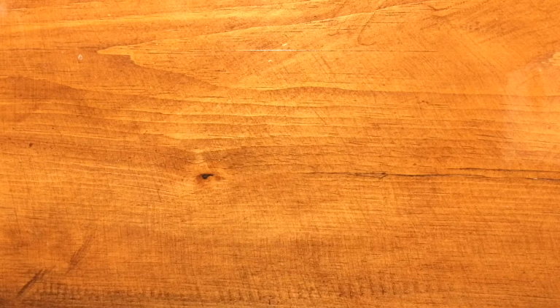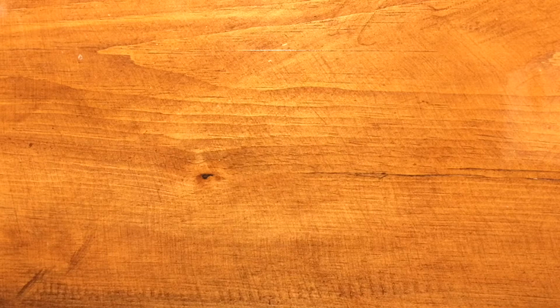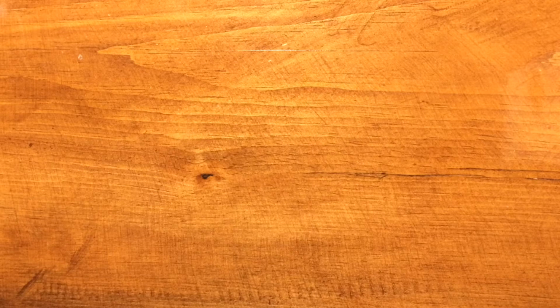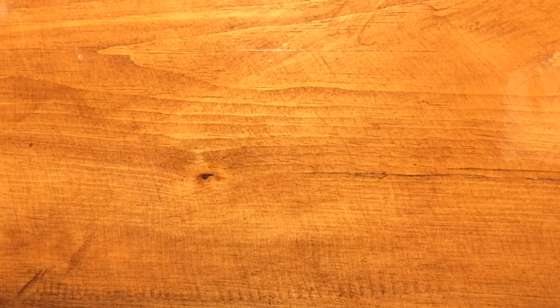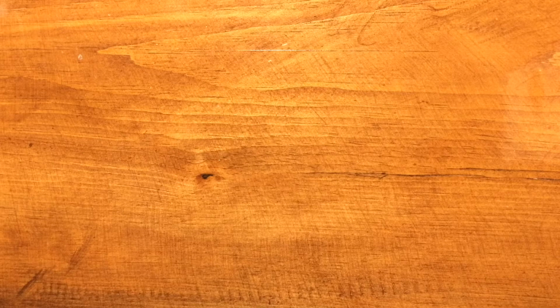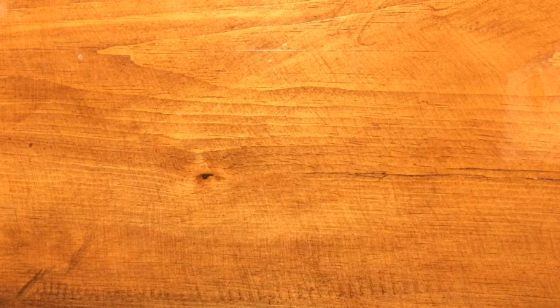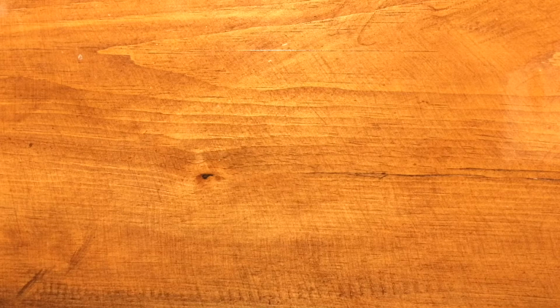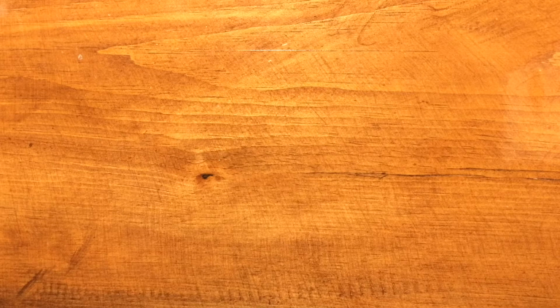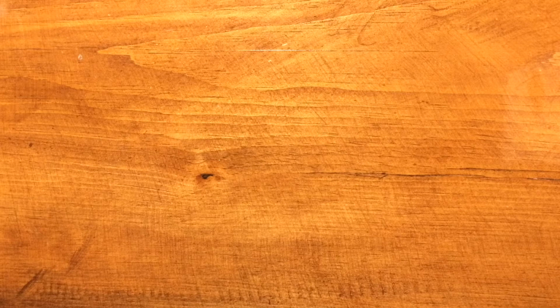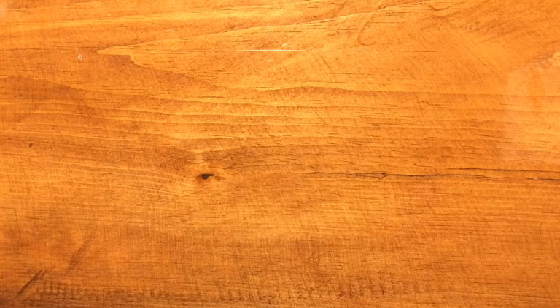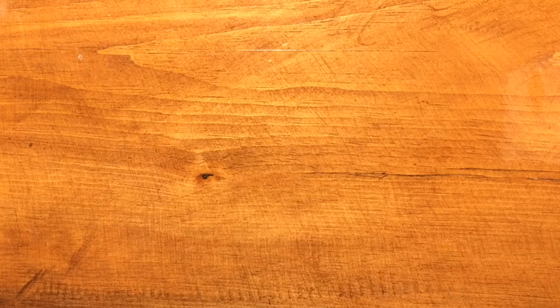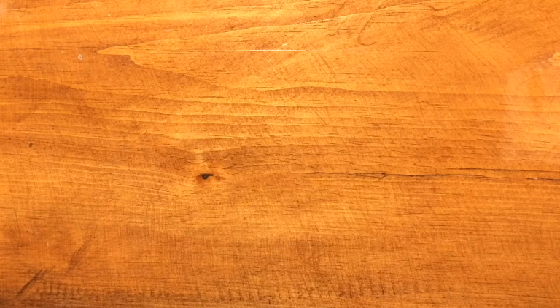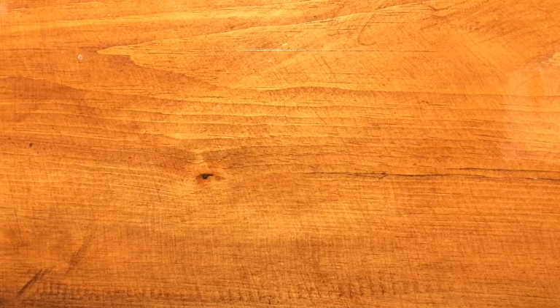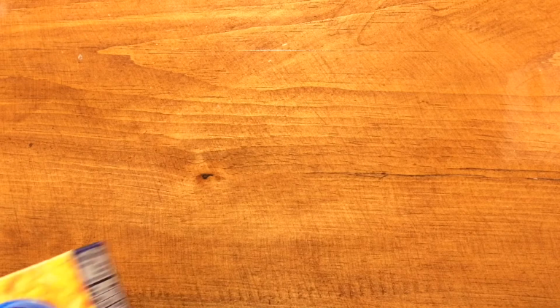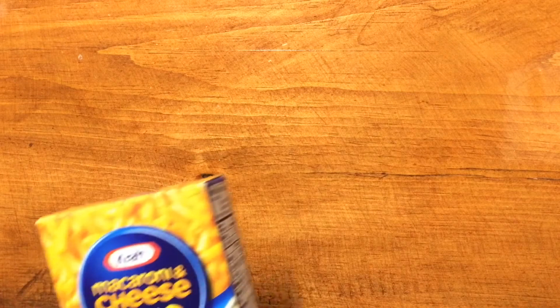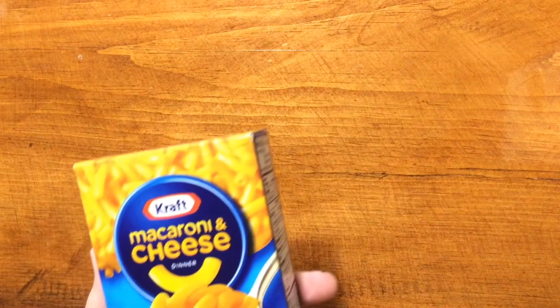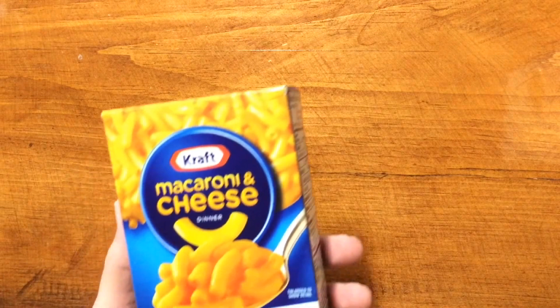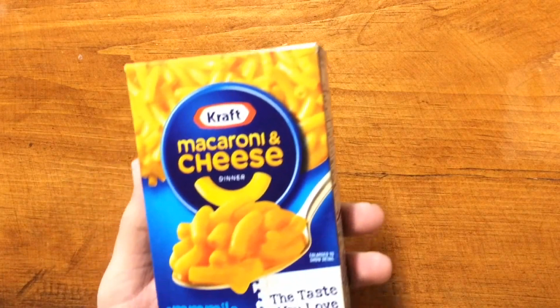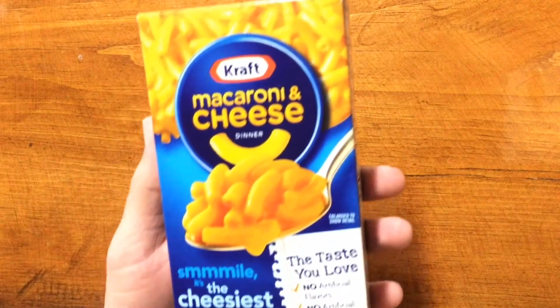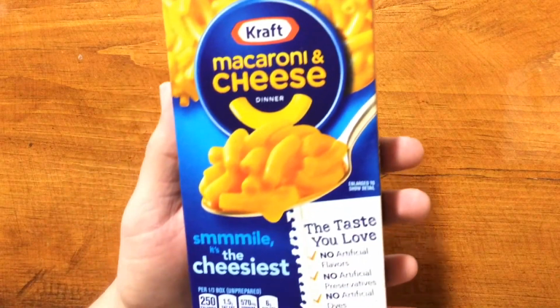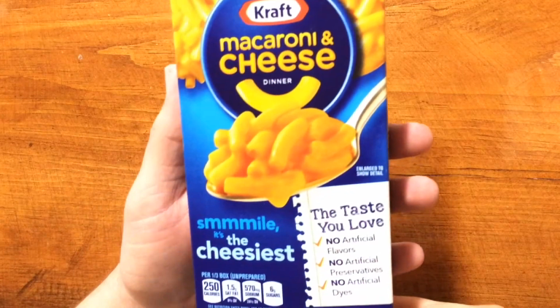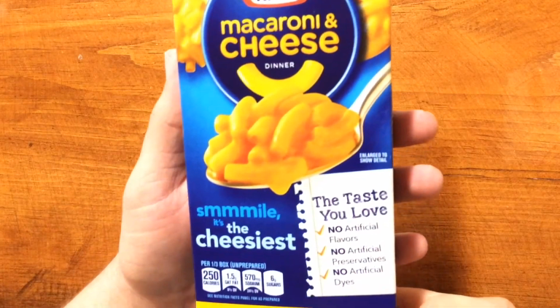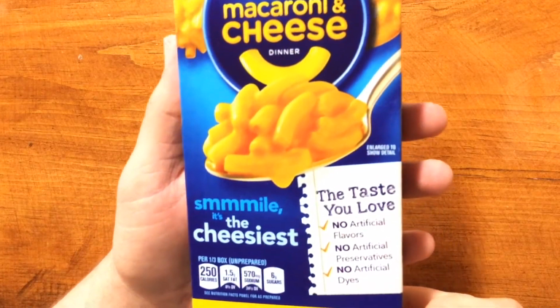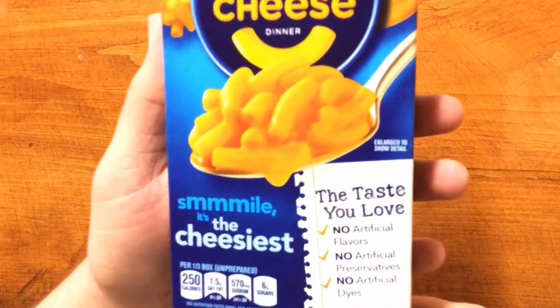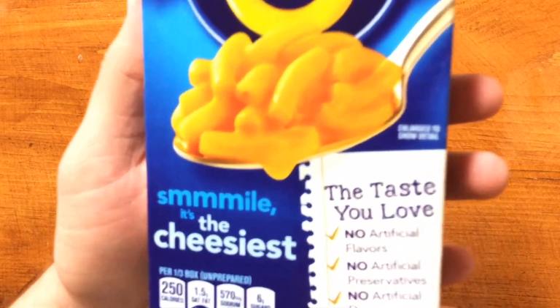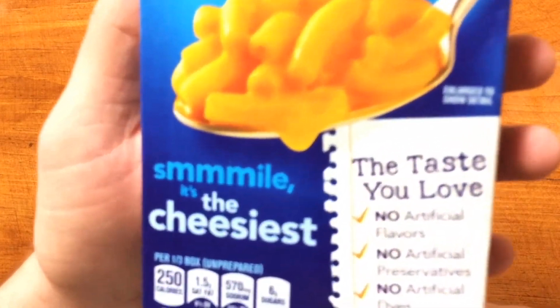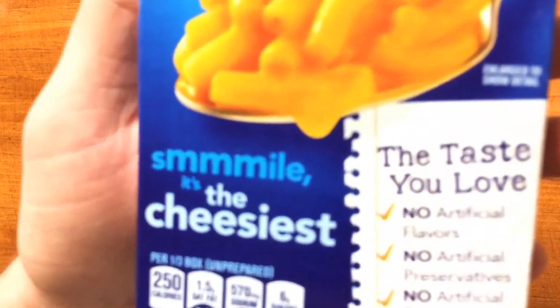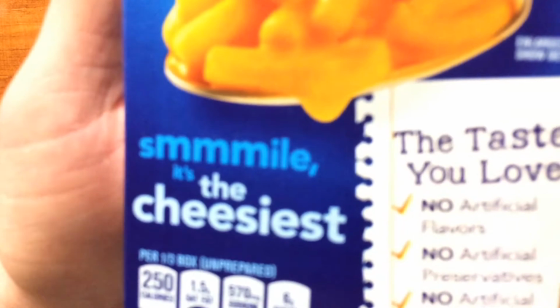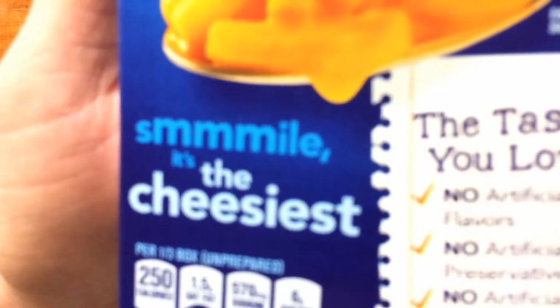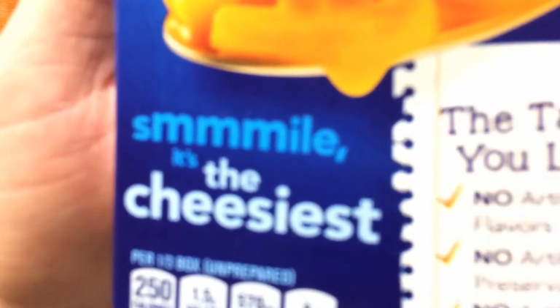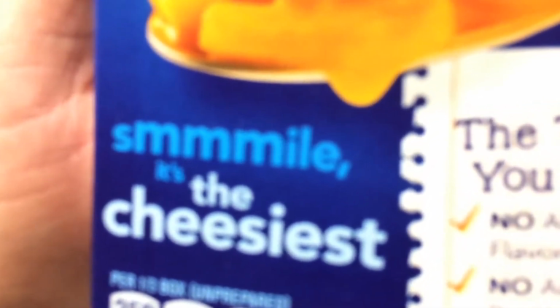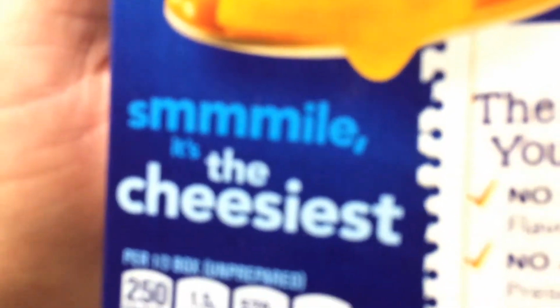I just heard back from my lawyers and I have to do a little penance to my corporate overlords, so grab yourself some Kraft macaroni and cheese. It's the cheesiest.